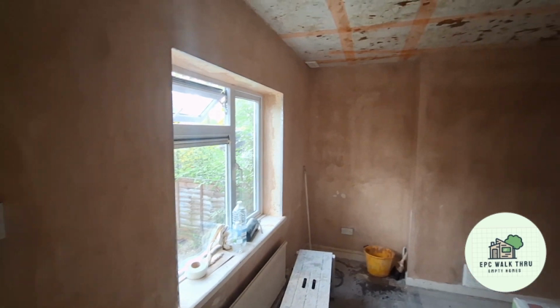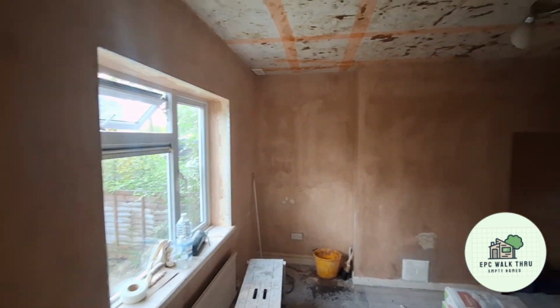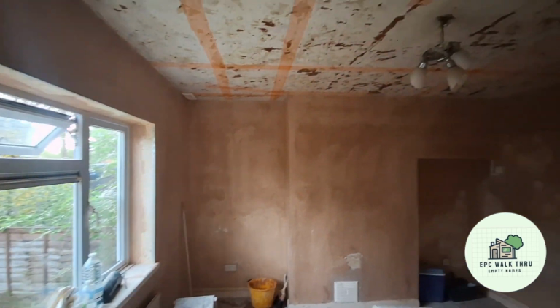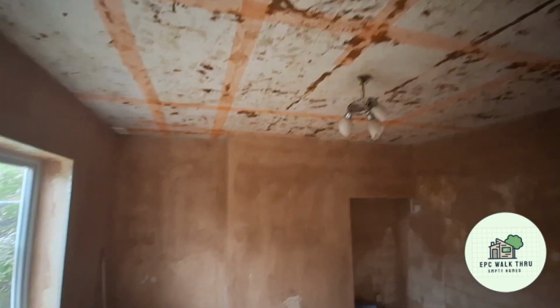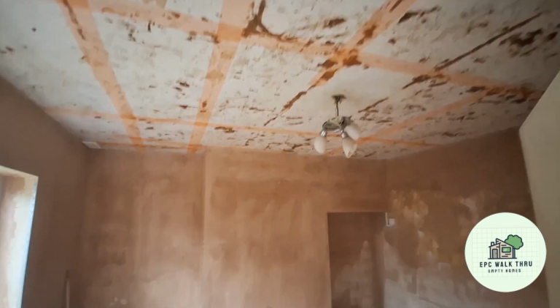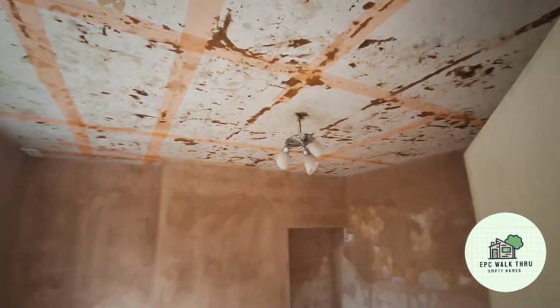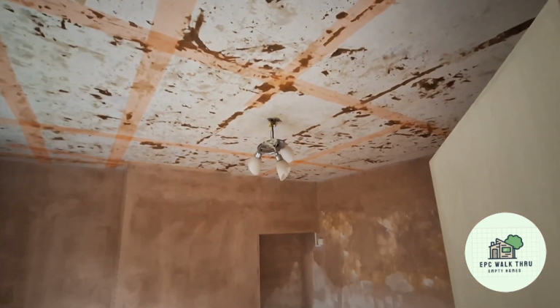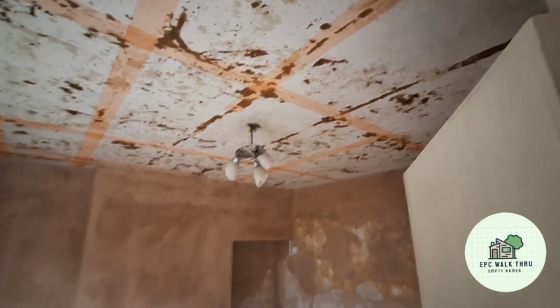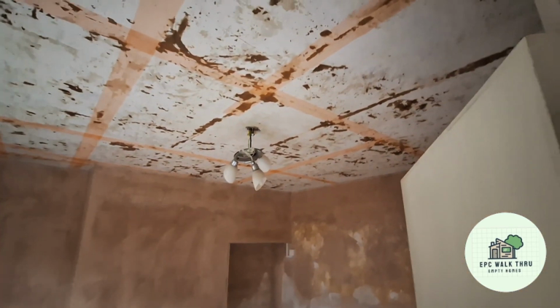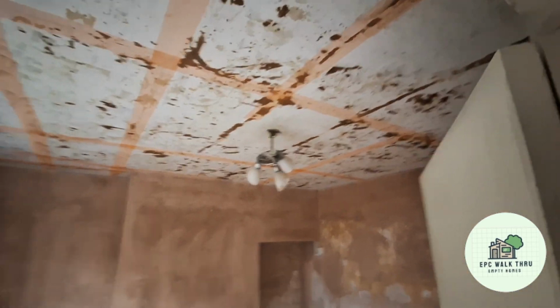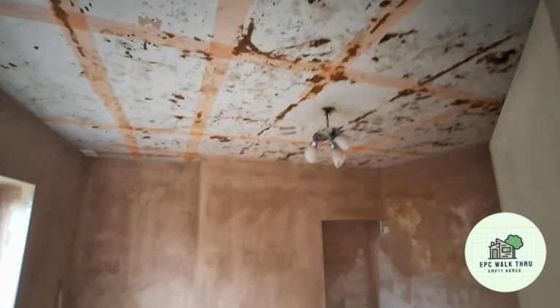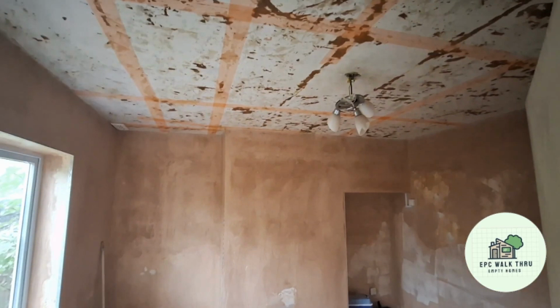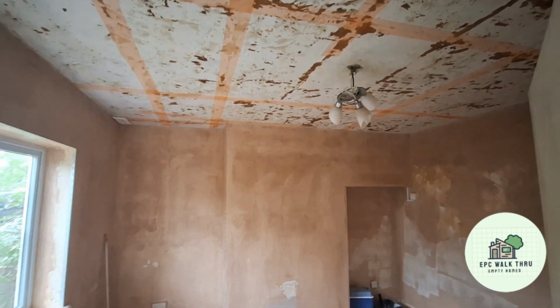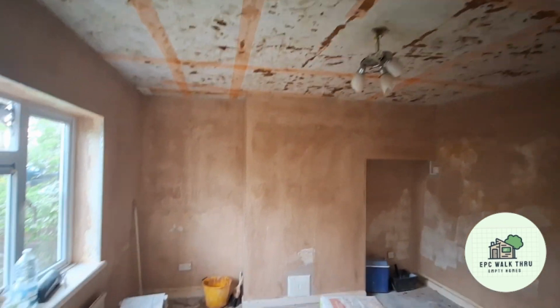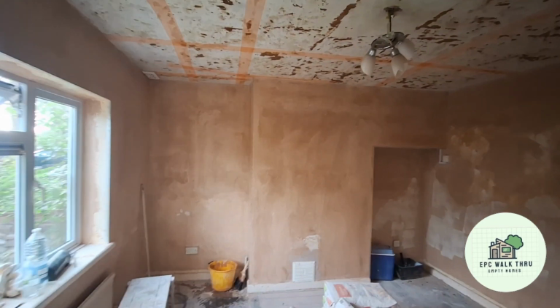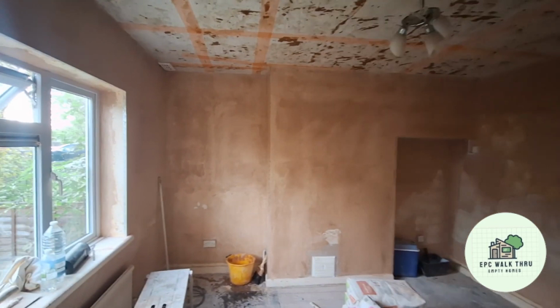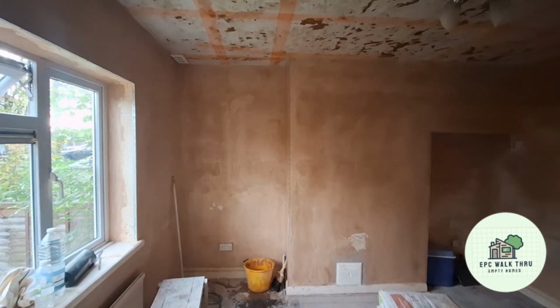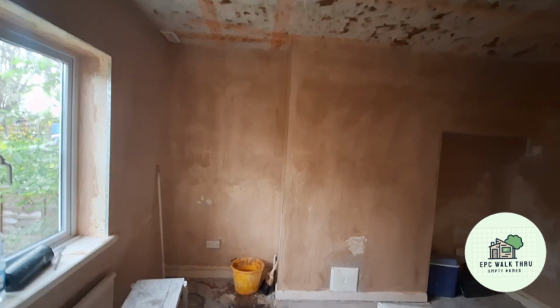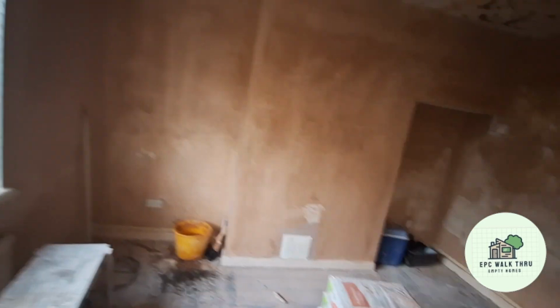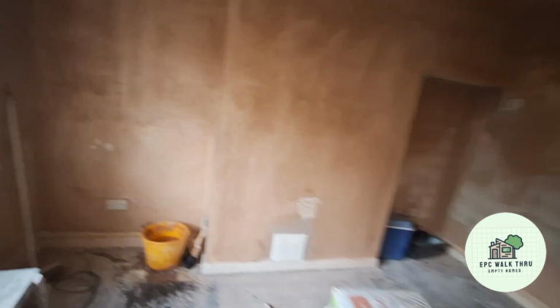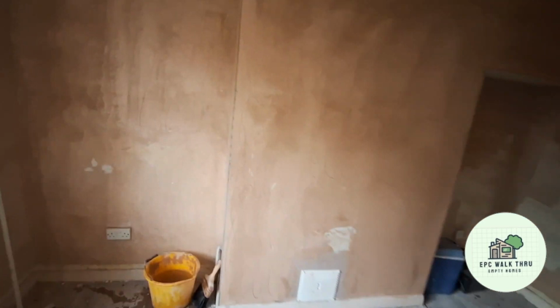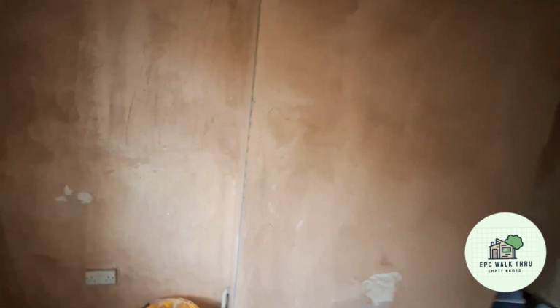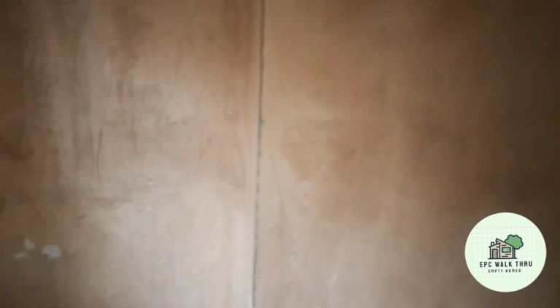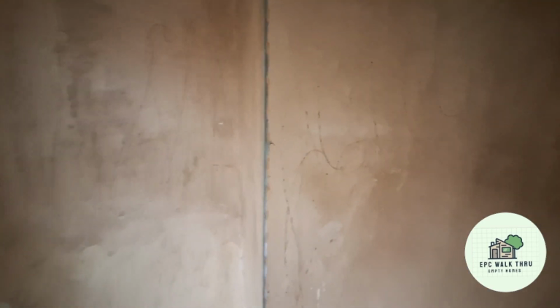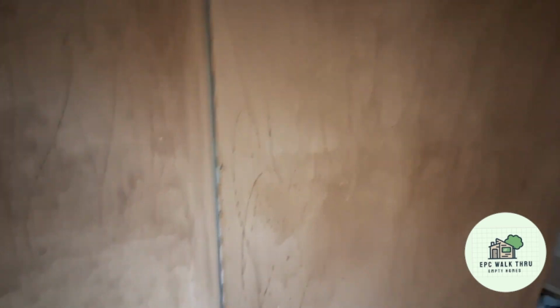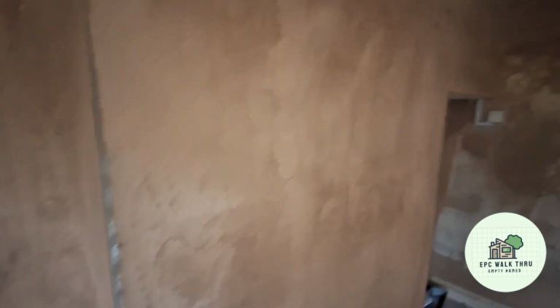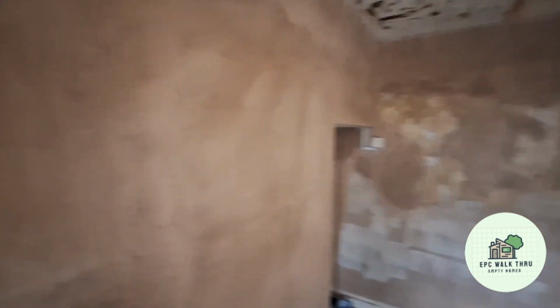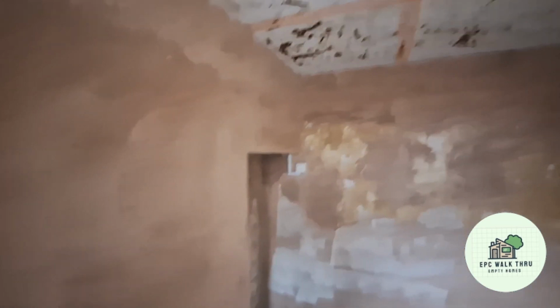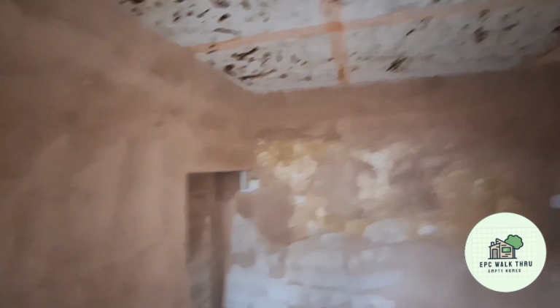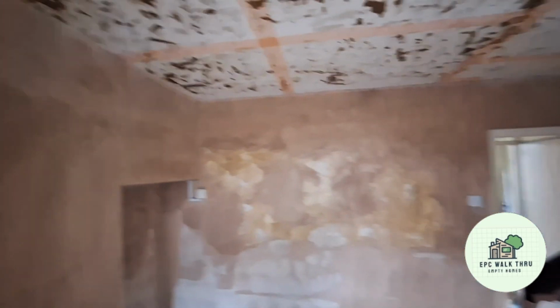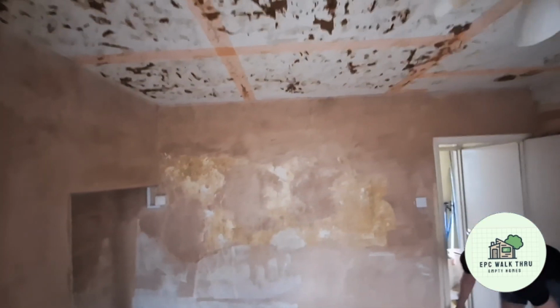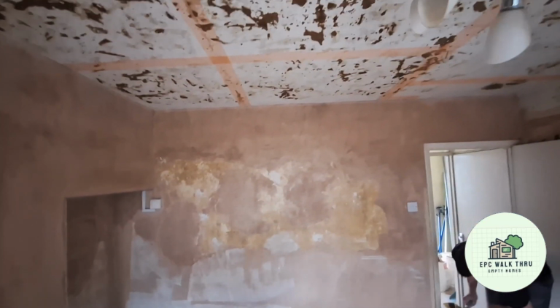And this is the lounge — several coats of PVA, swim tape, and keying done, ready to receive a layer of plaster. The underlay and edging are all keyed and ready to be done.